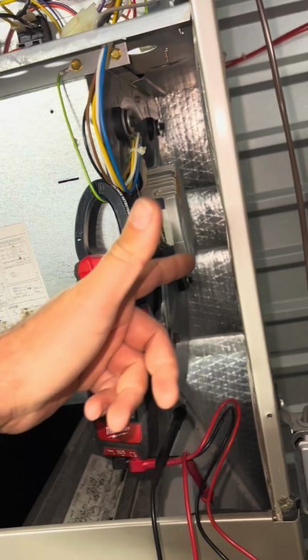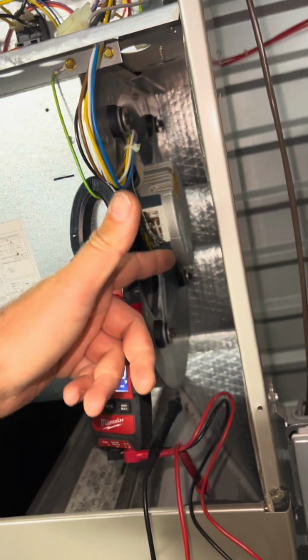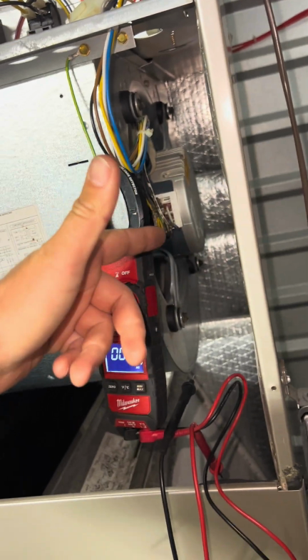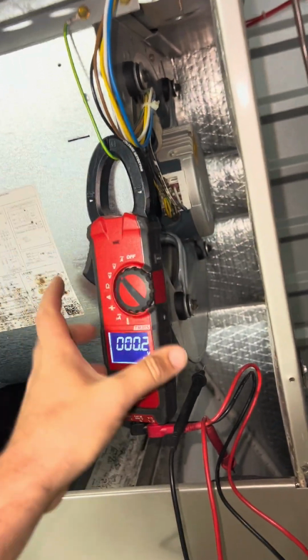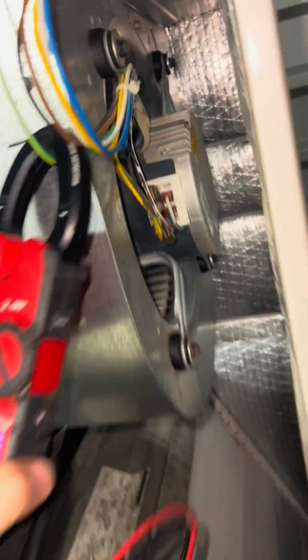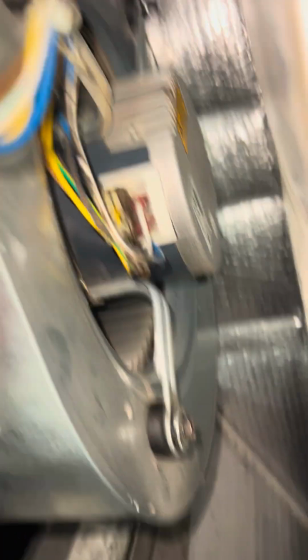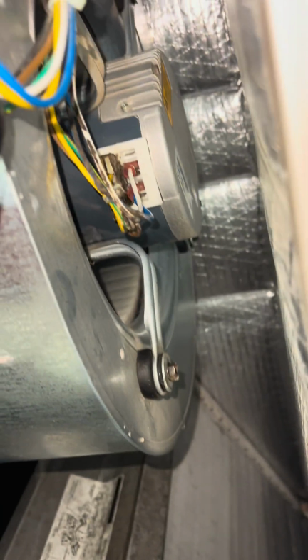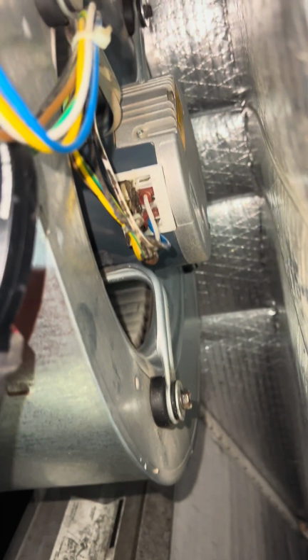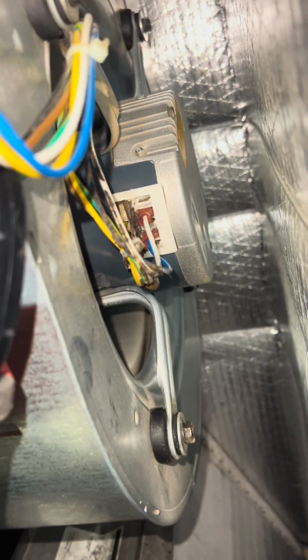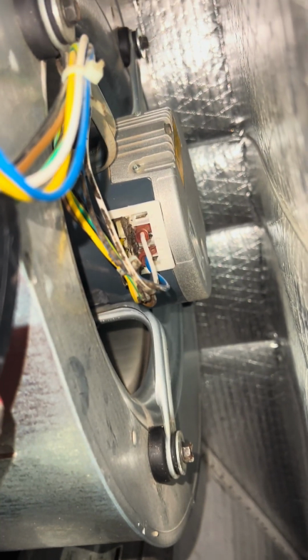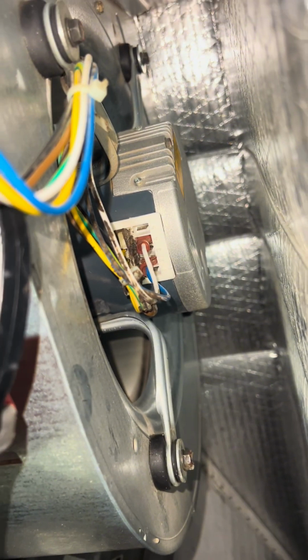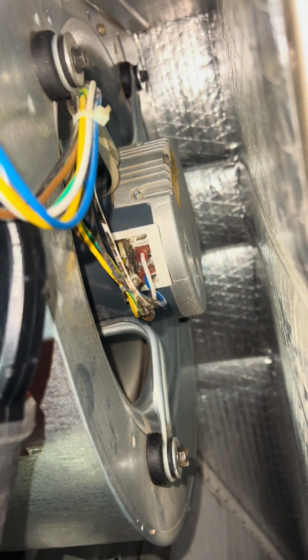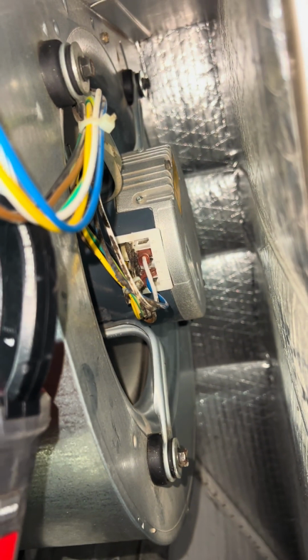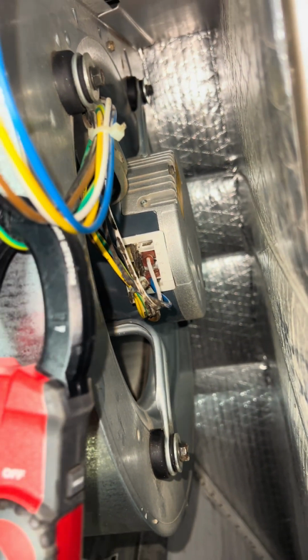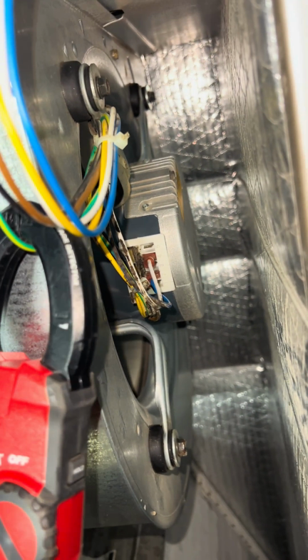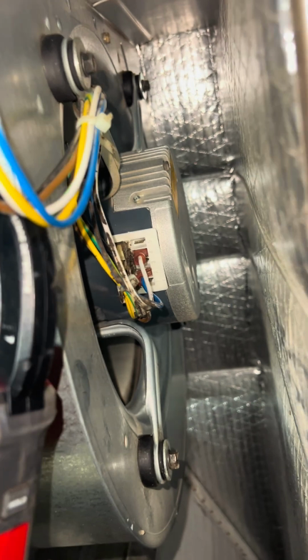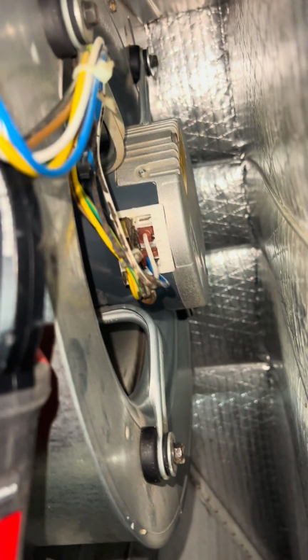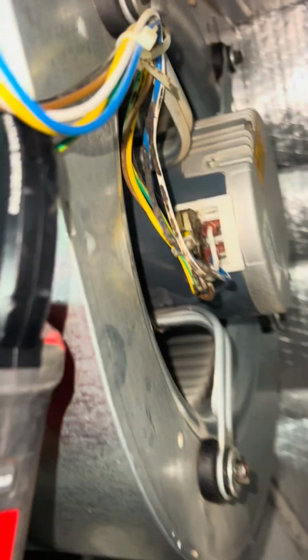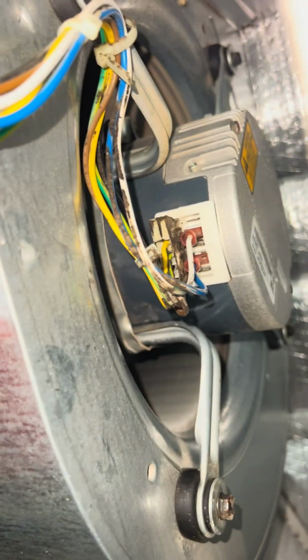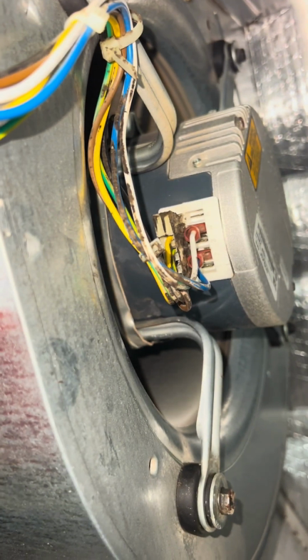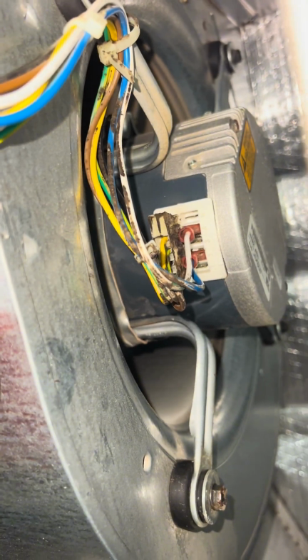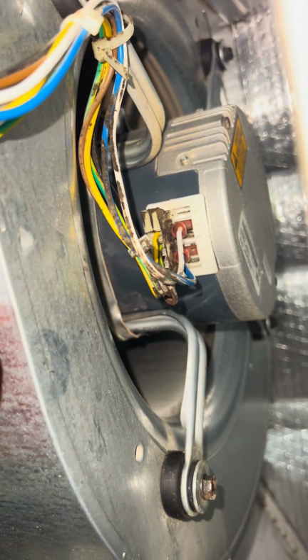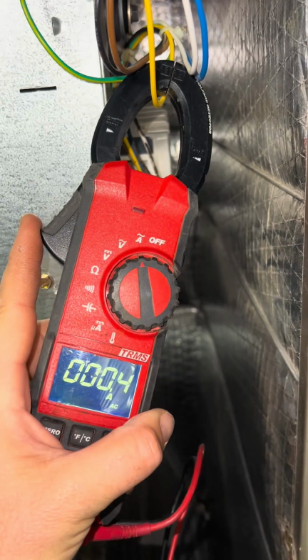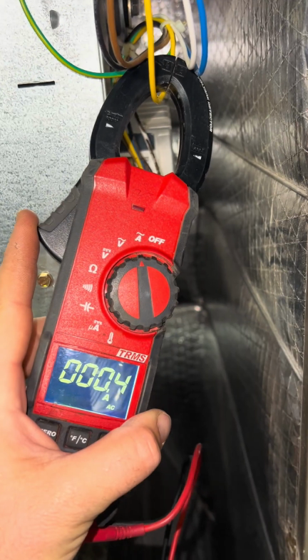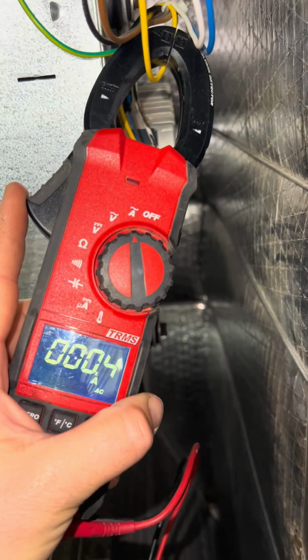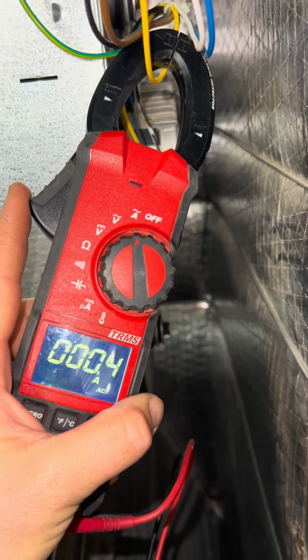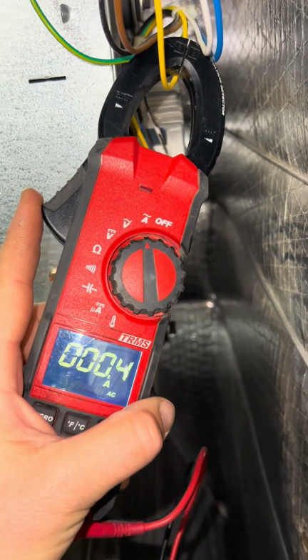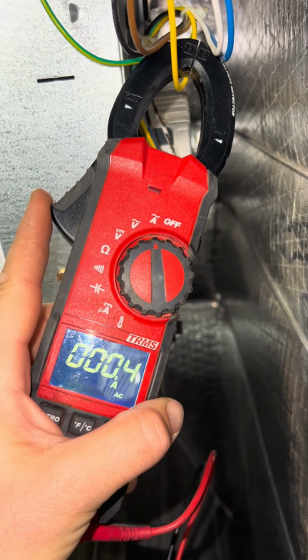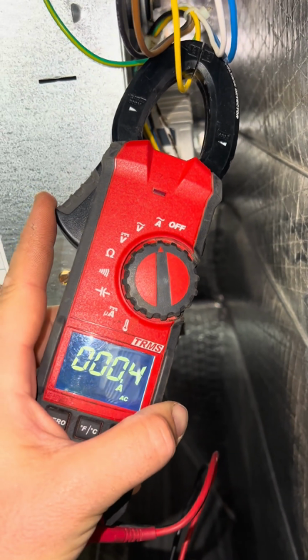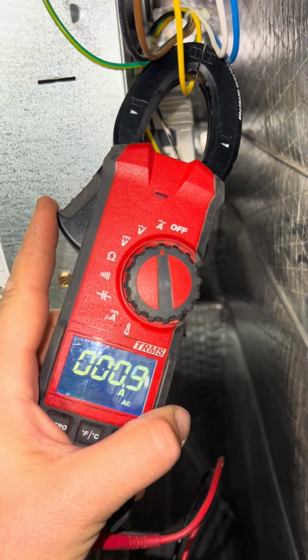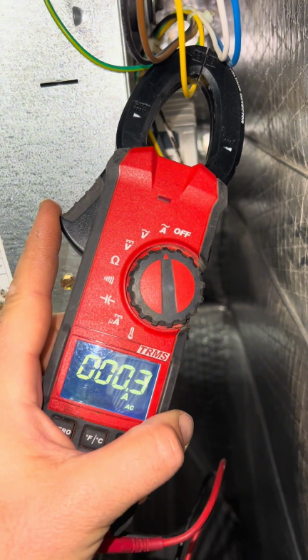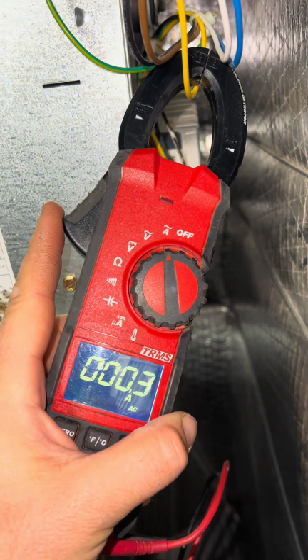Here's an HVAC quick tip to see if your ECM motor is failing or if it's something else causing the motor not to run. You can see this is kind of struggling. We're pulling 0.4 amps which is way too low.